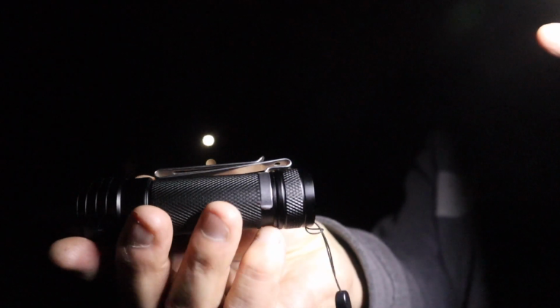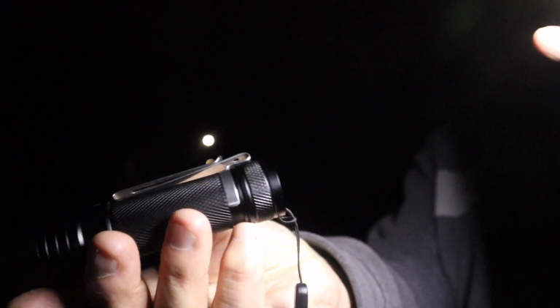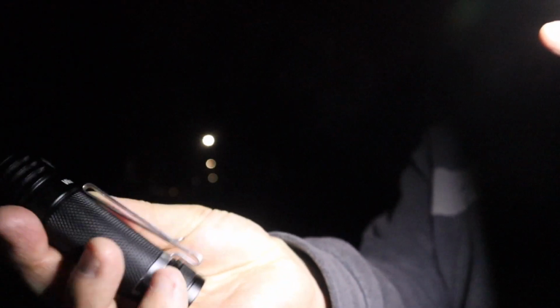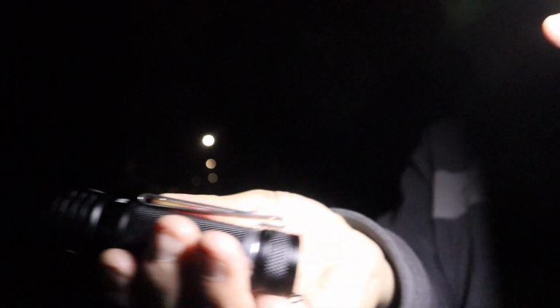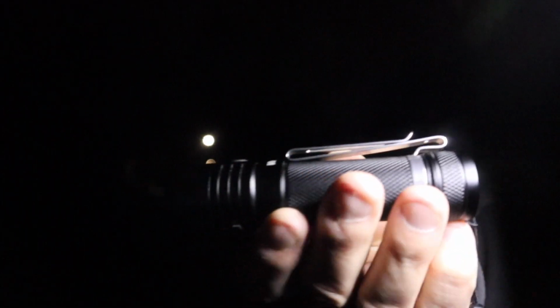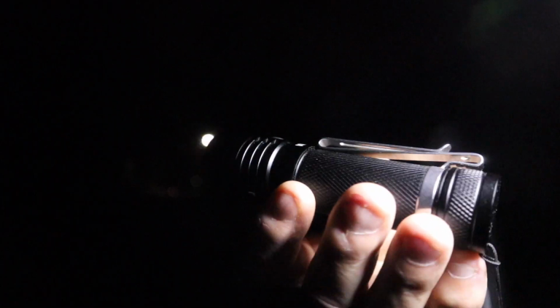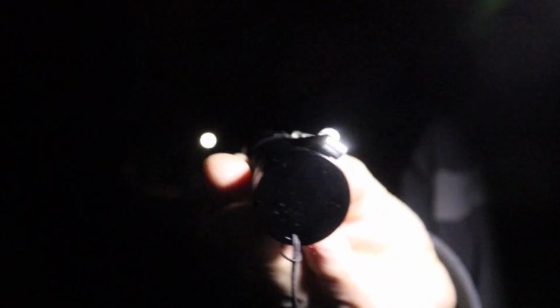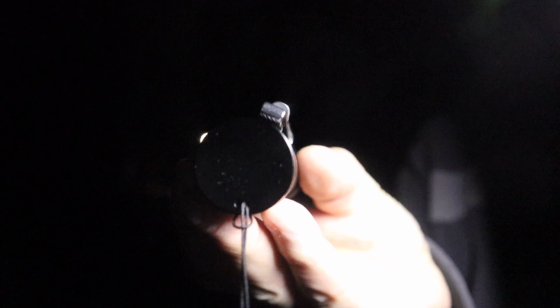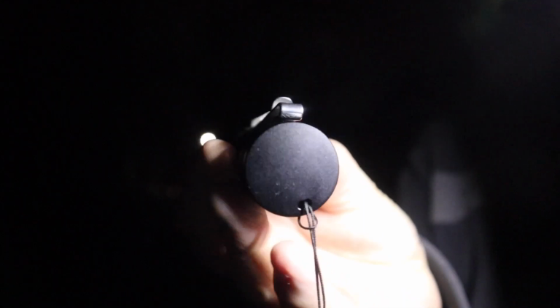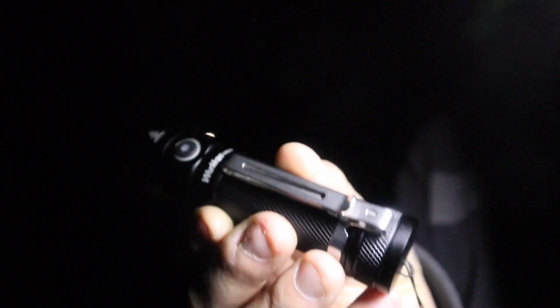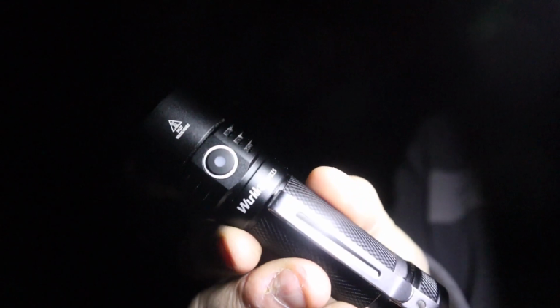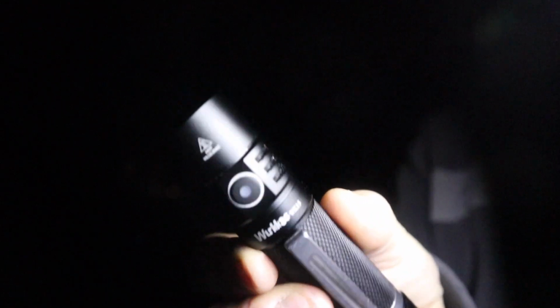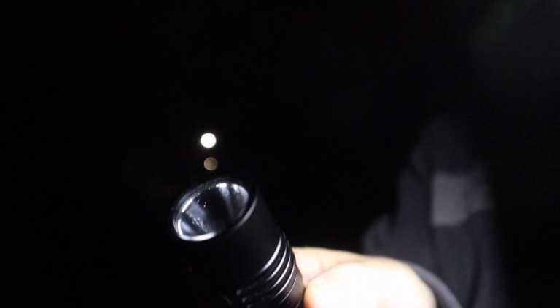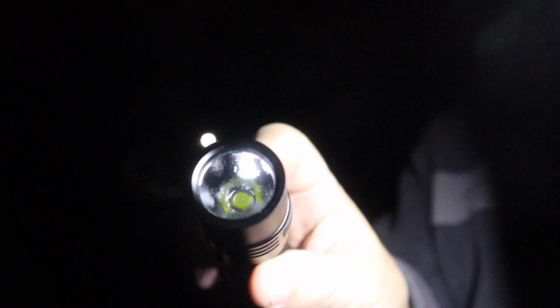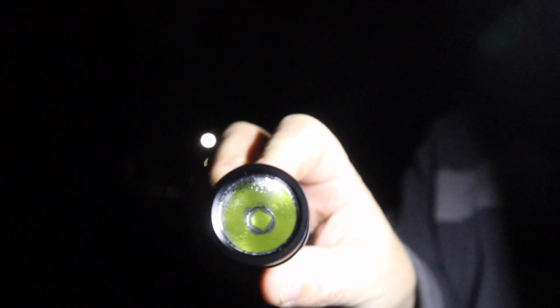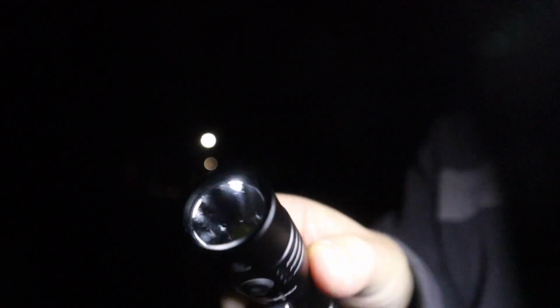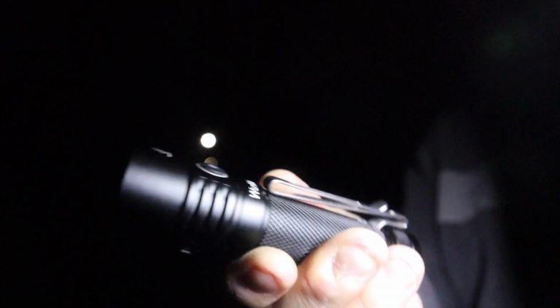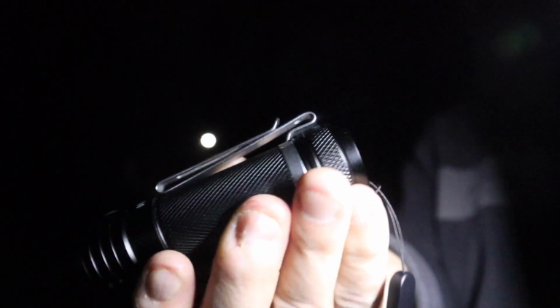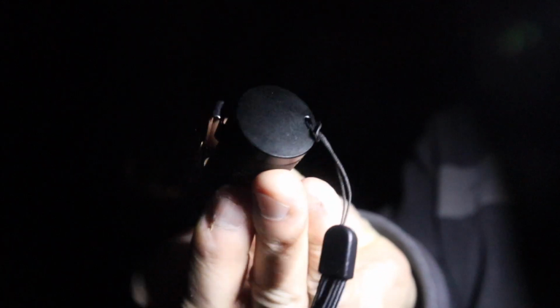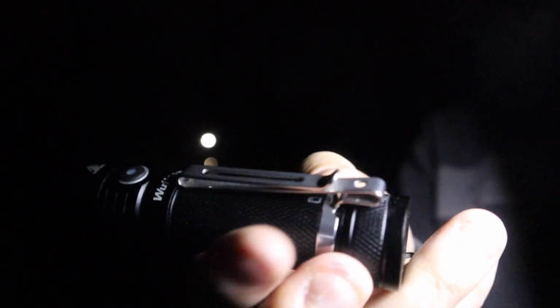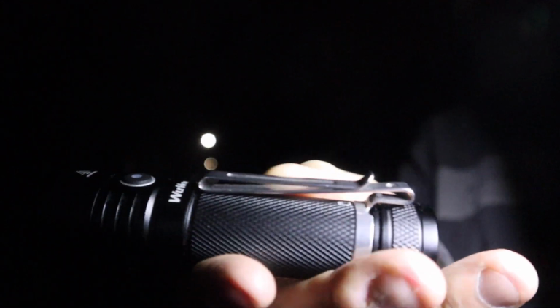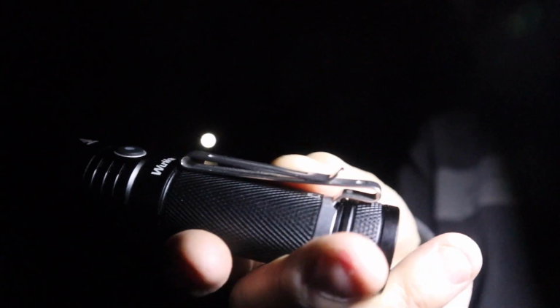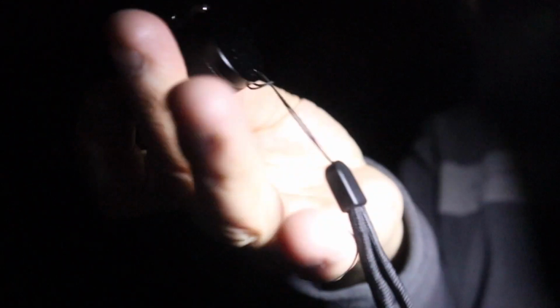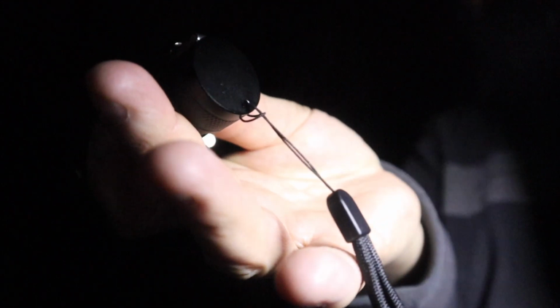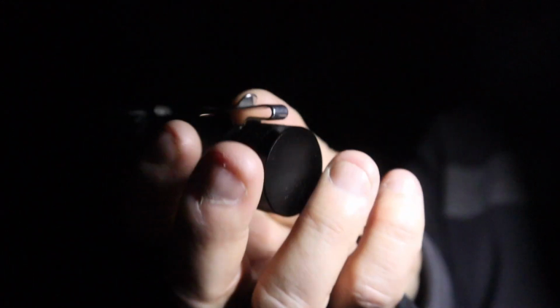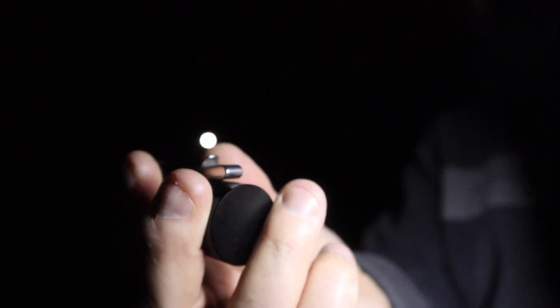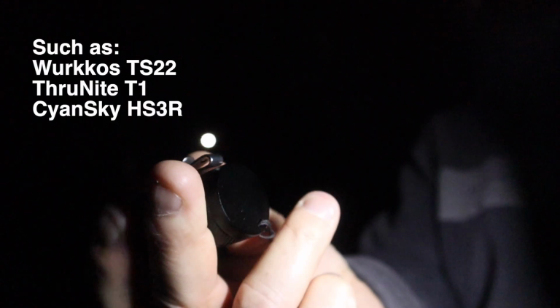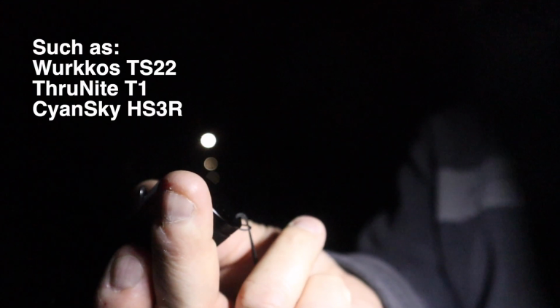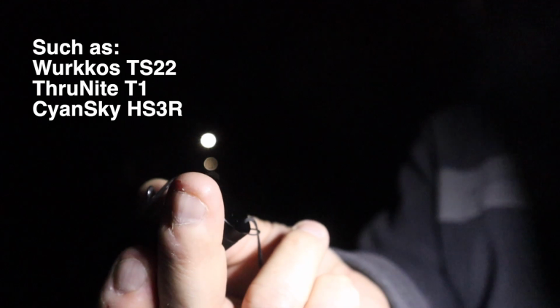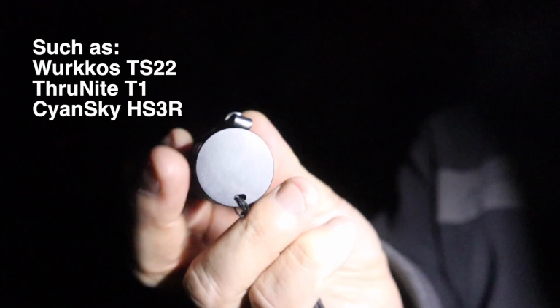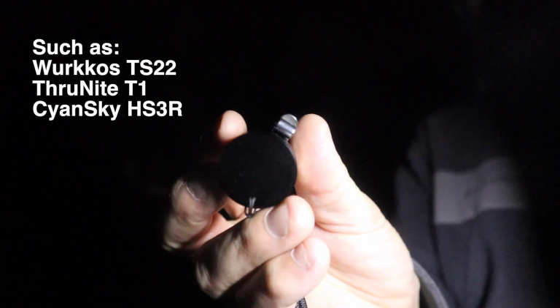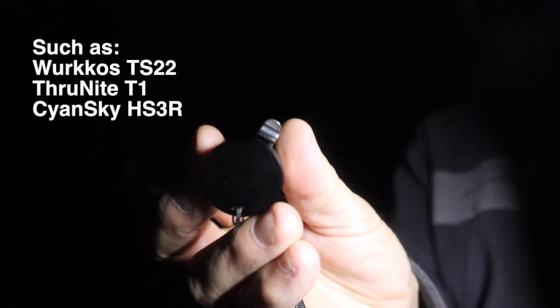That will last about an hour, but I will tell you right now that this is getting a little warm. So that is the Workos WK-15 — I am a big fan of it, actually. I really like the size, and I do like the belt clip. It does come with a lanyard. It does not have a magnetic bottom like some other ones do.